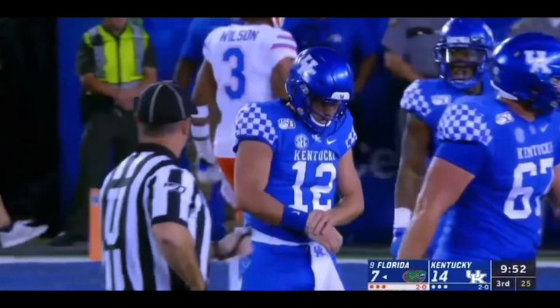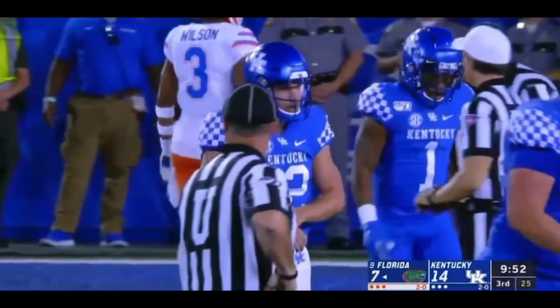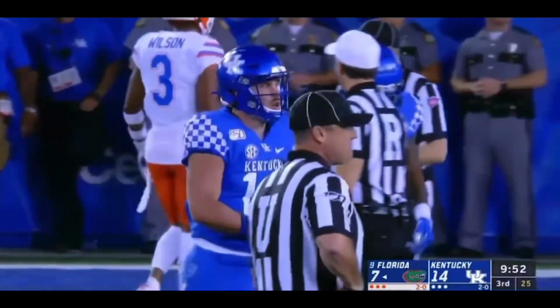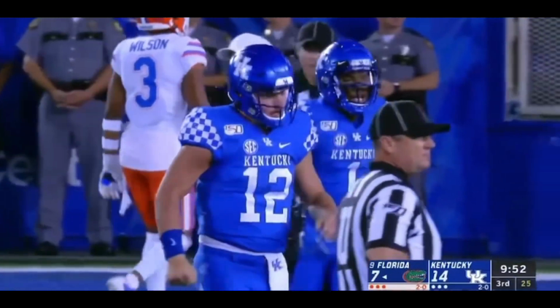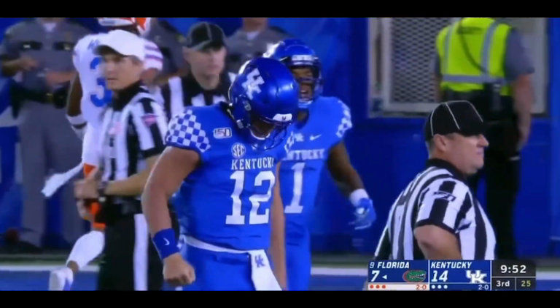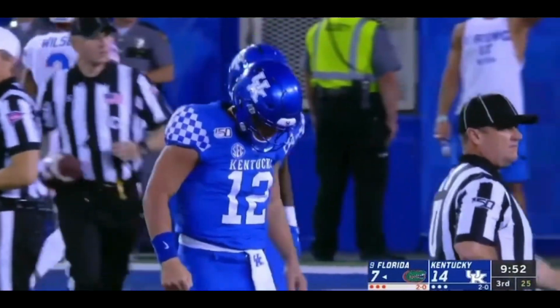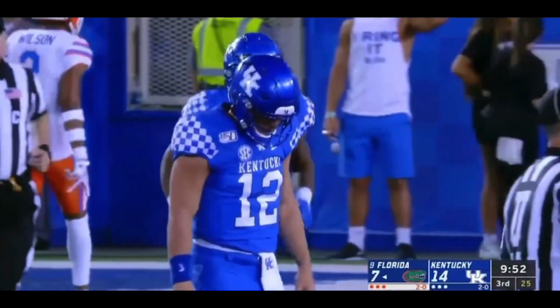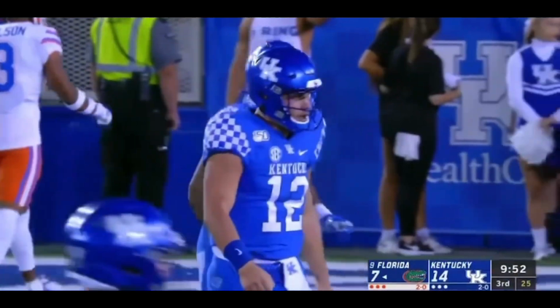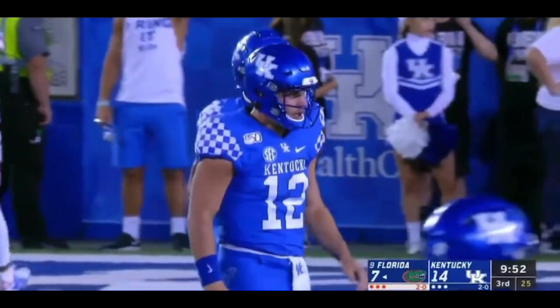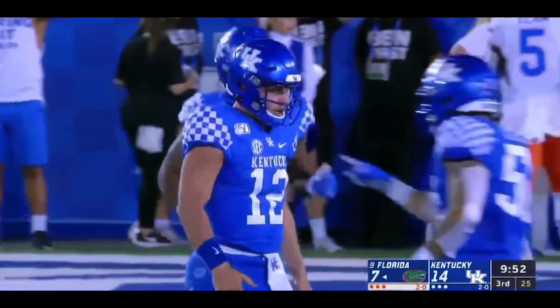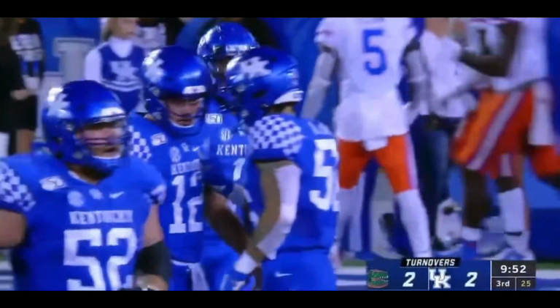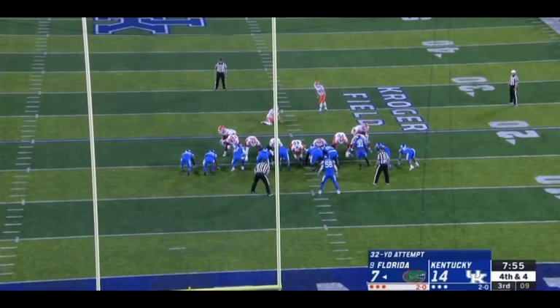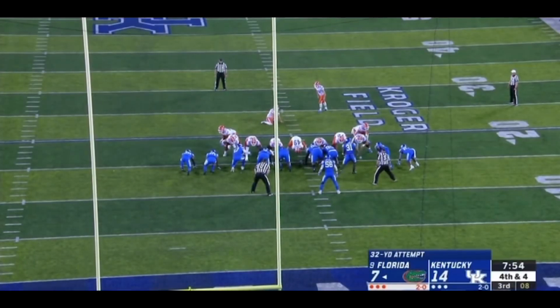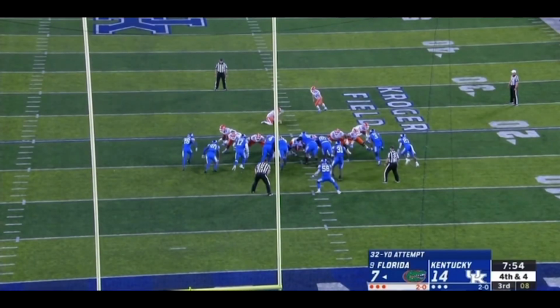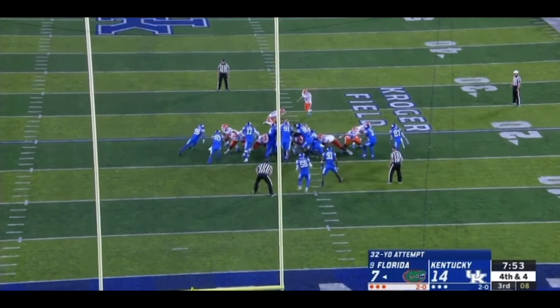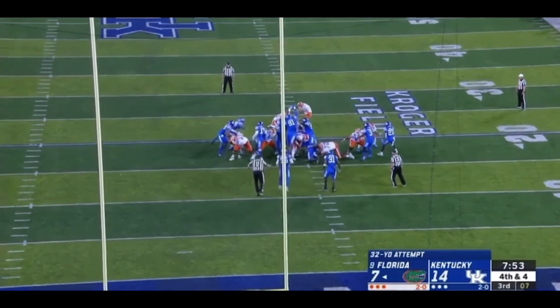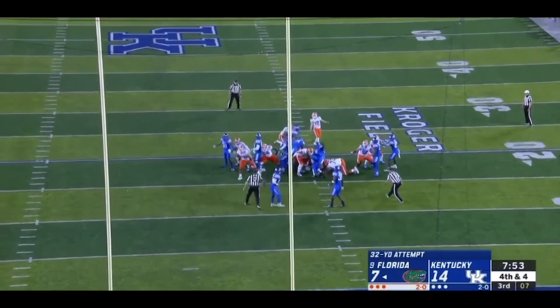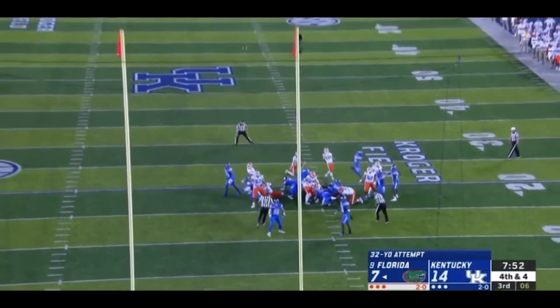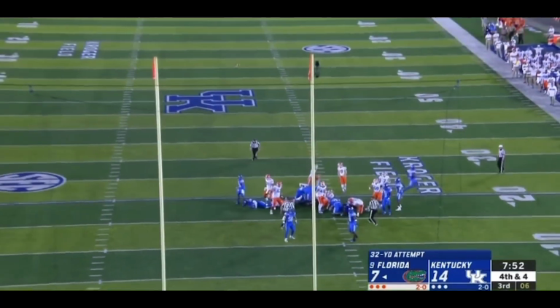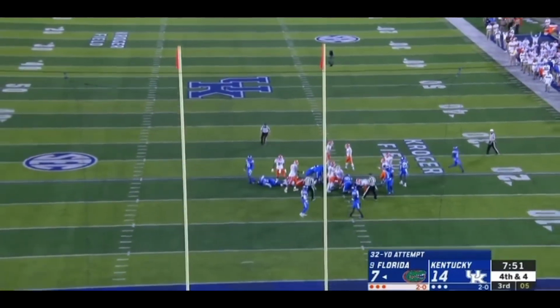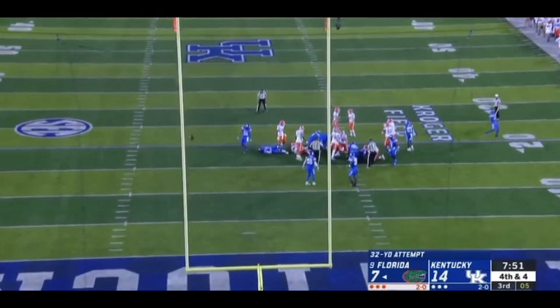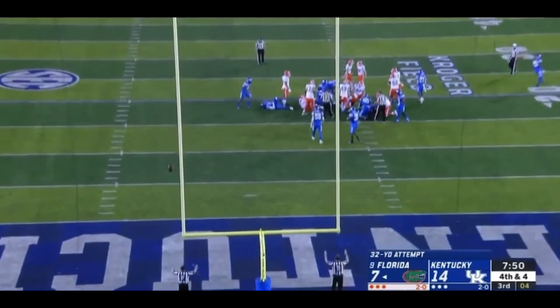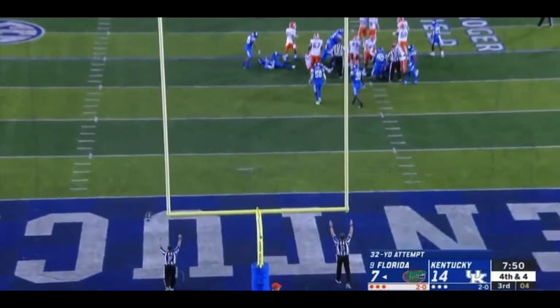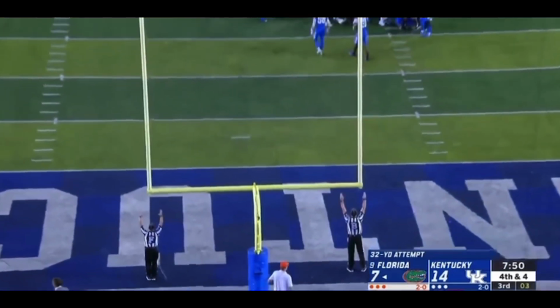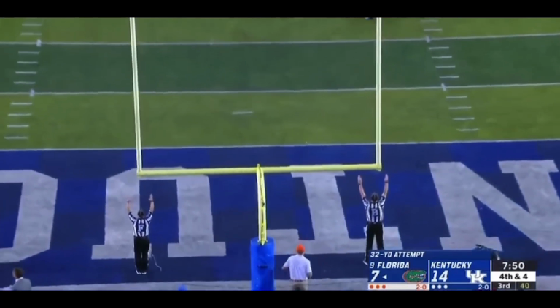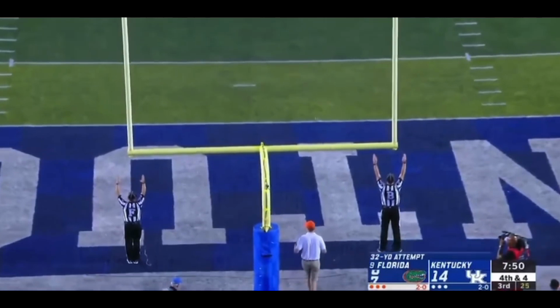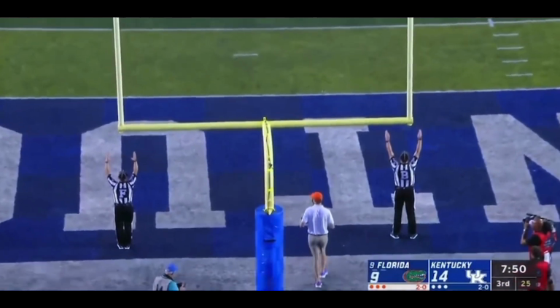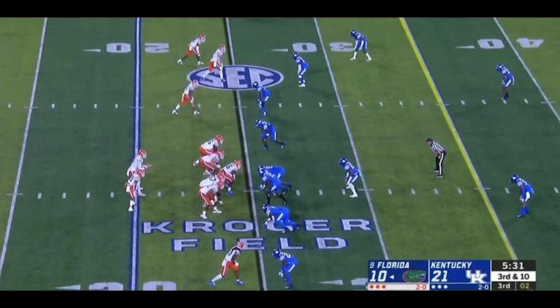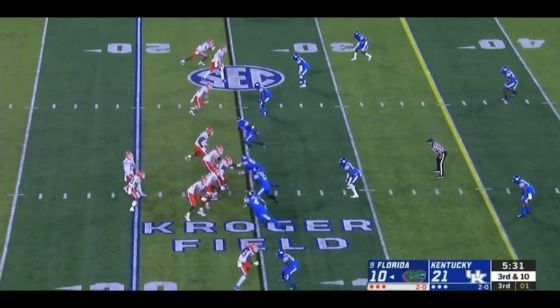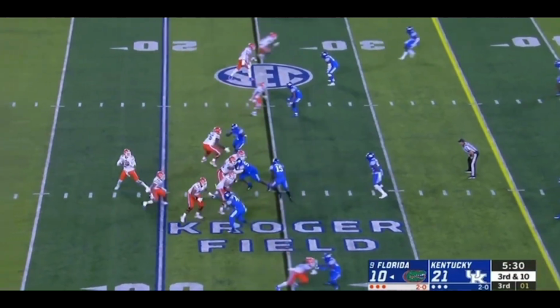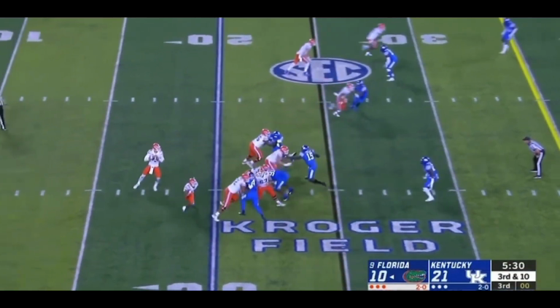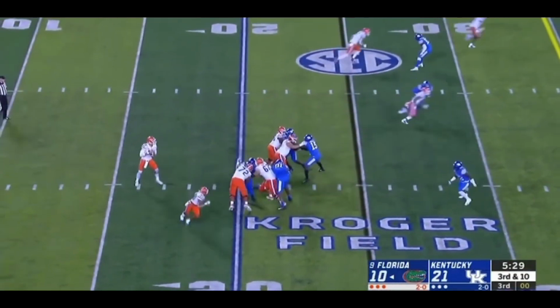Ill-advised throw and motion by Smith. On the way. And that'll settle things down. Just get it away in time.